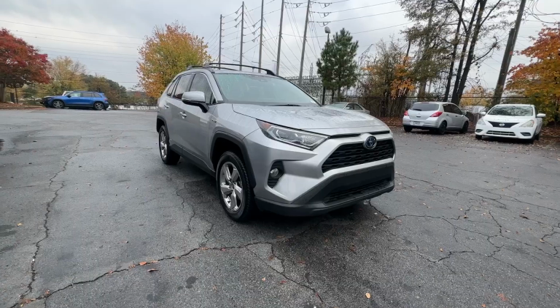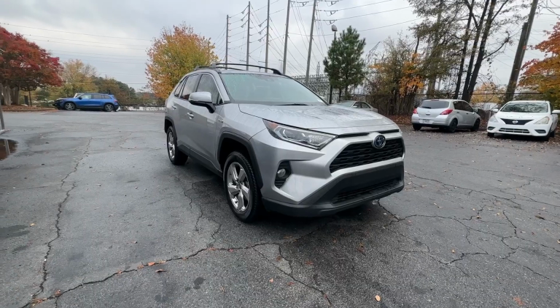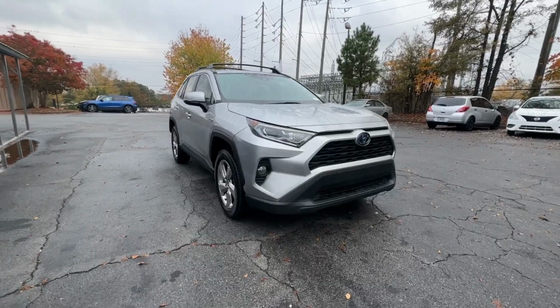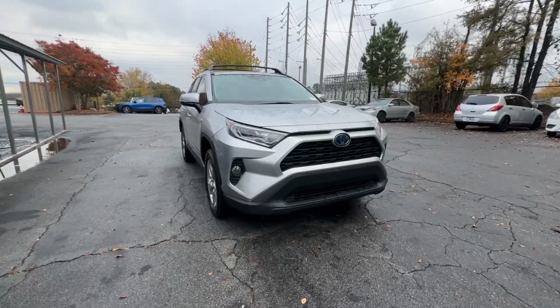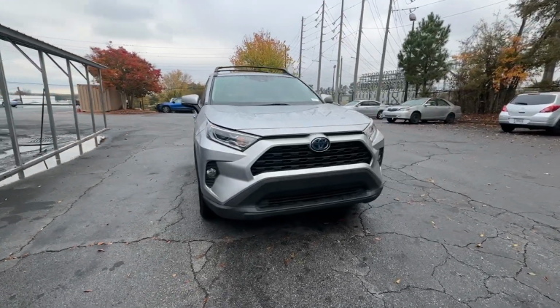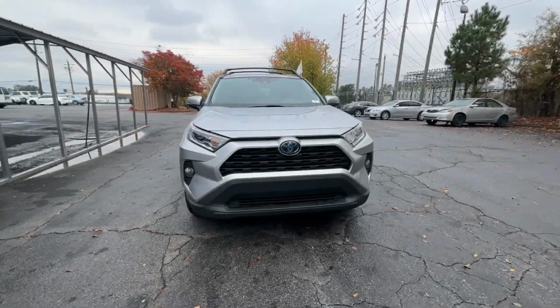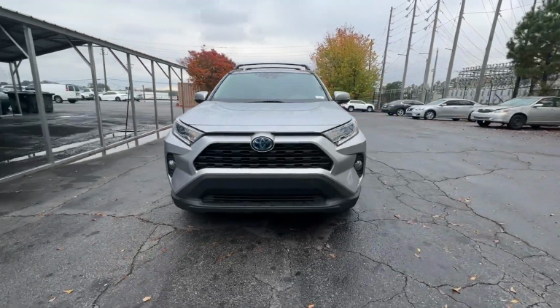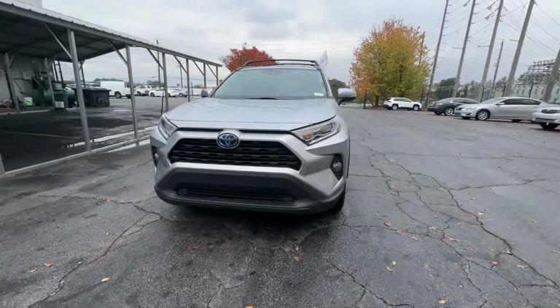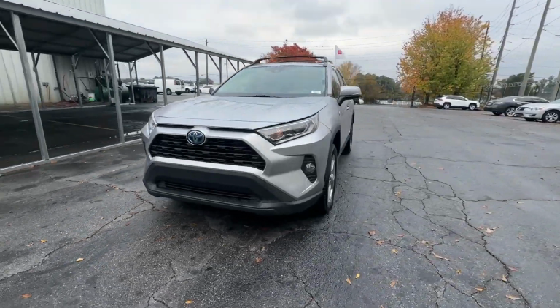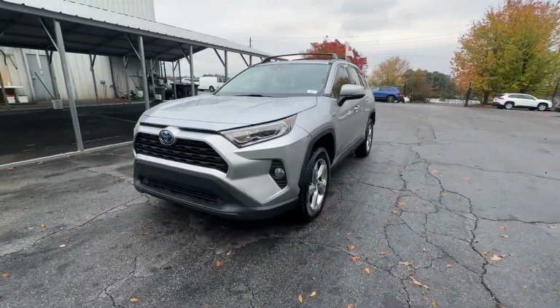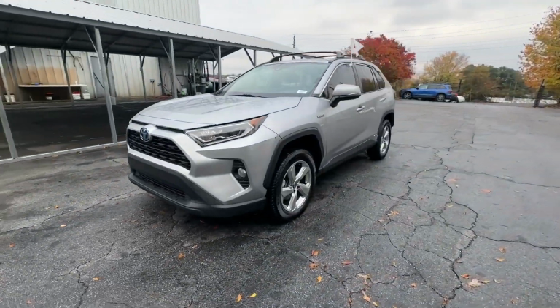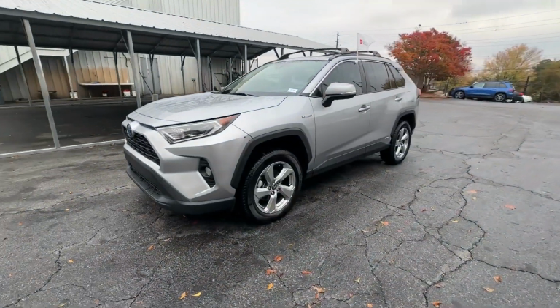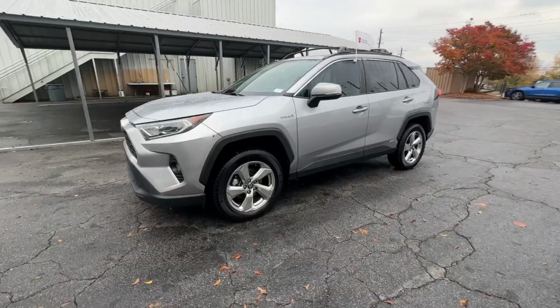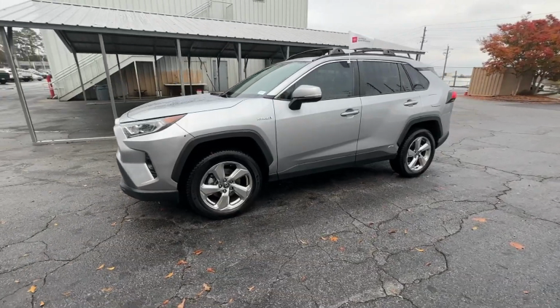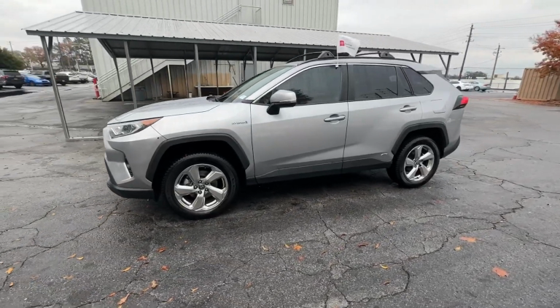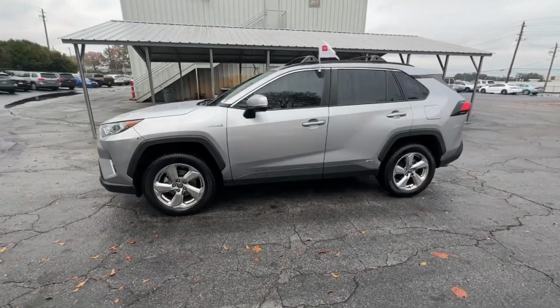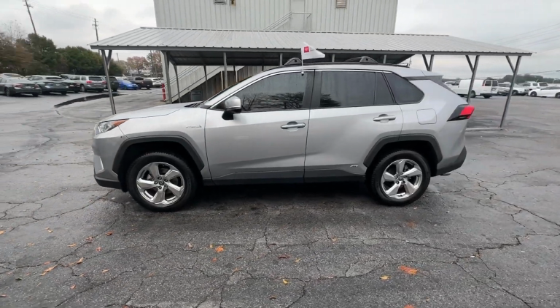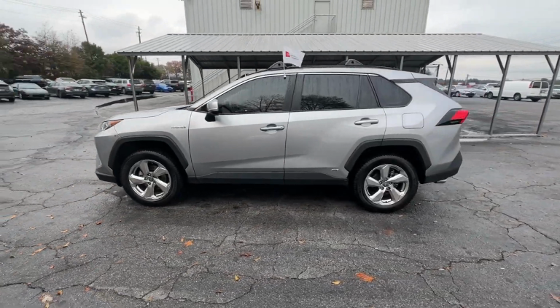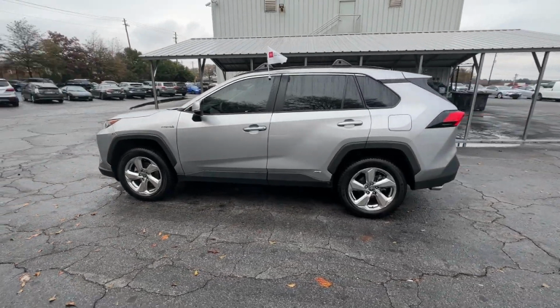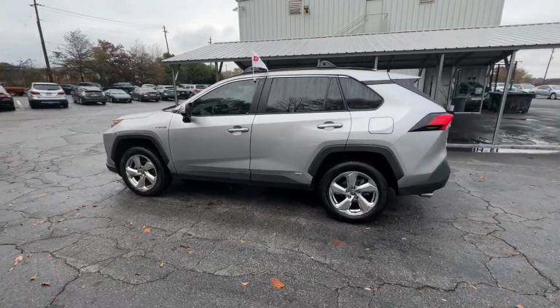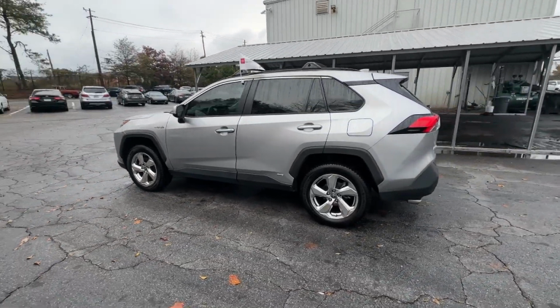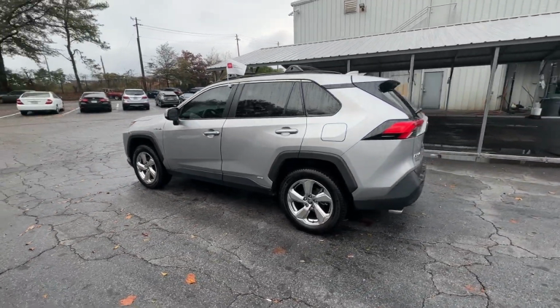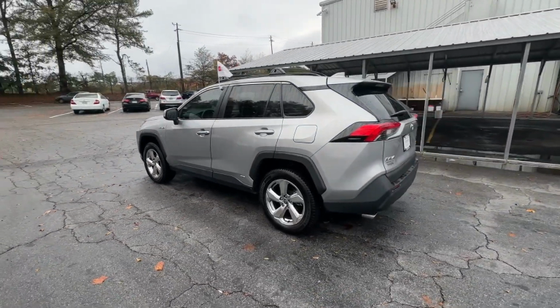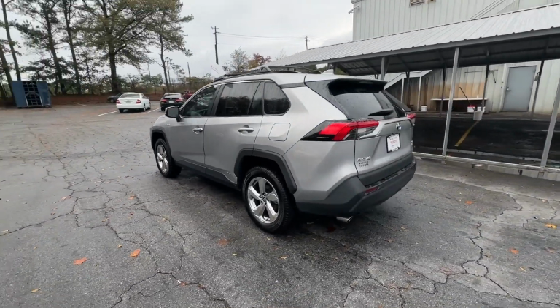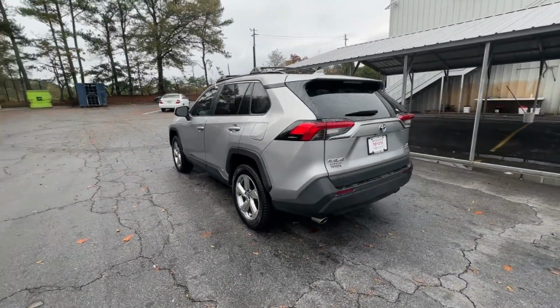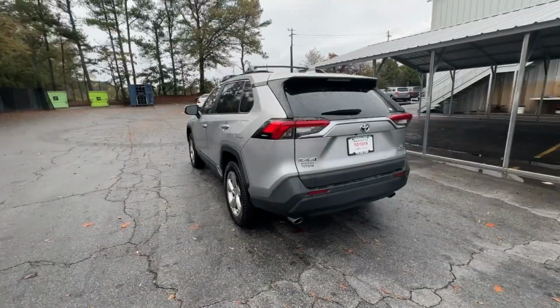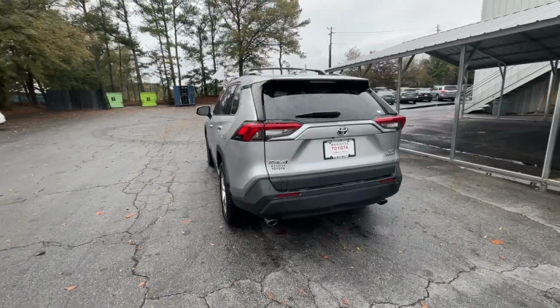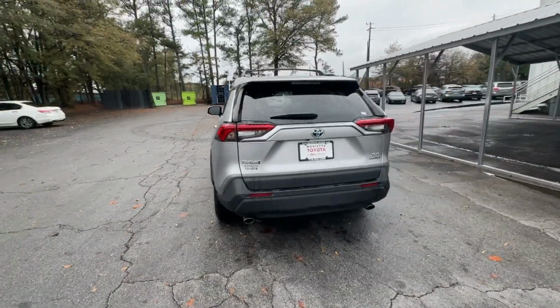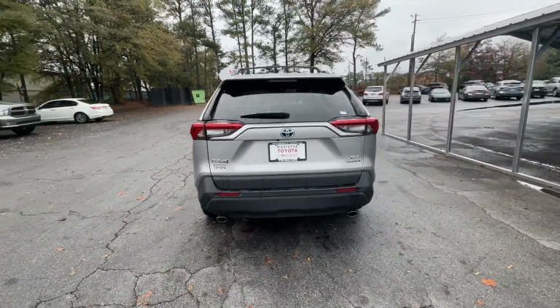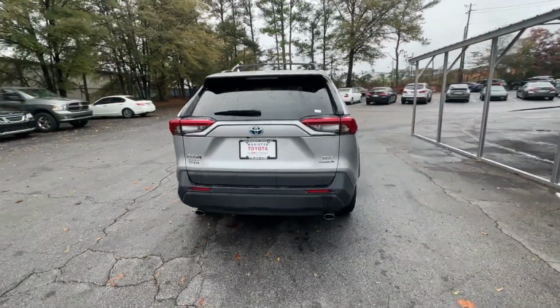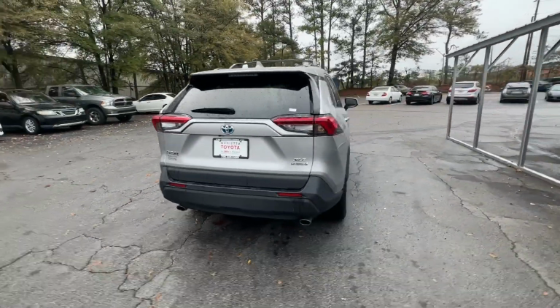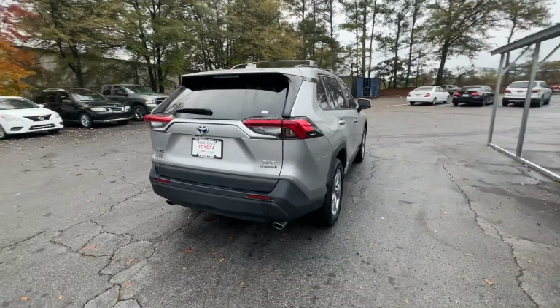Hop into the 2021 Toyota RAV4 Hybrid. This vehicle is an outstanding buy with fewer than 60,000 miles on the odometer. Take a closer look at this sporty and super-efficient RAV4 Hybrid.